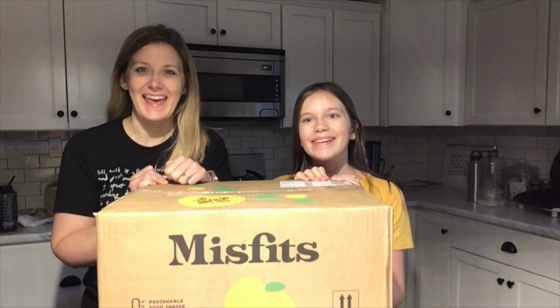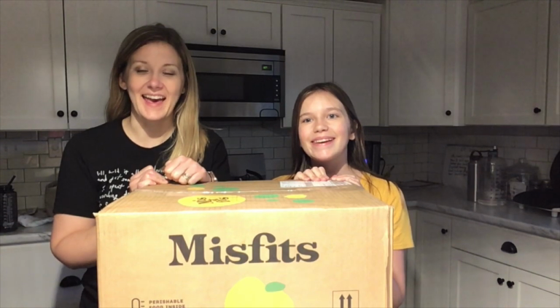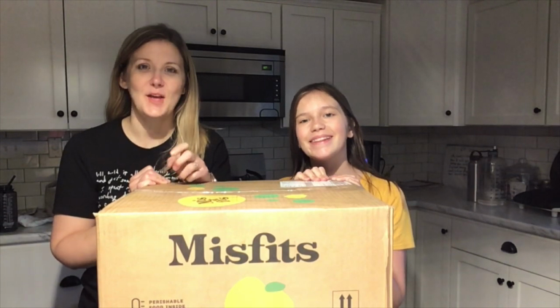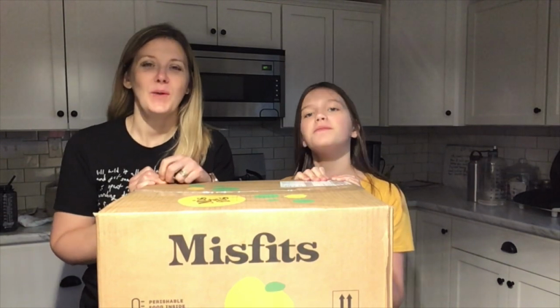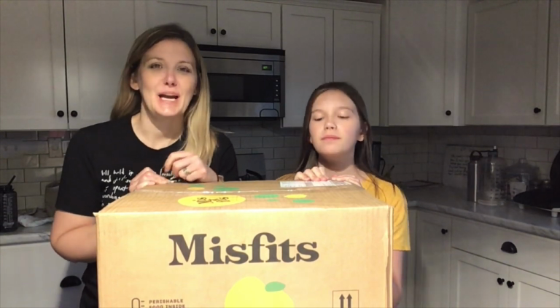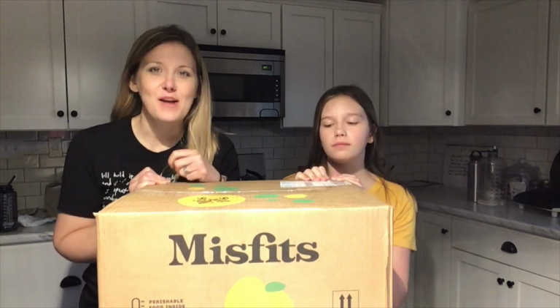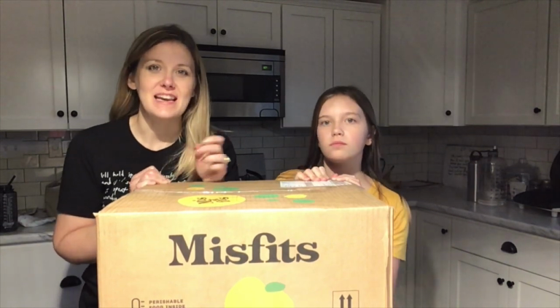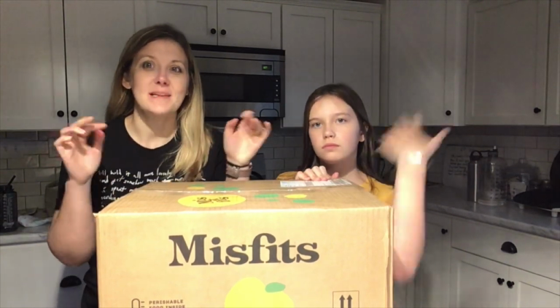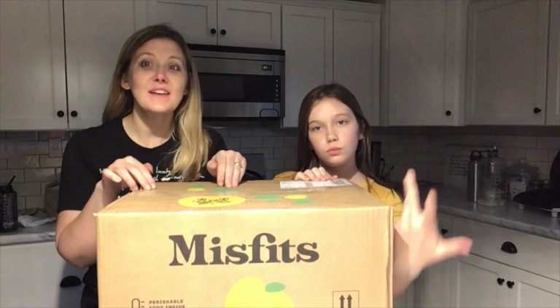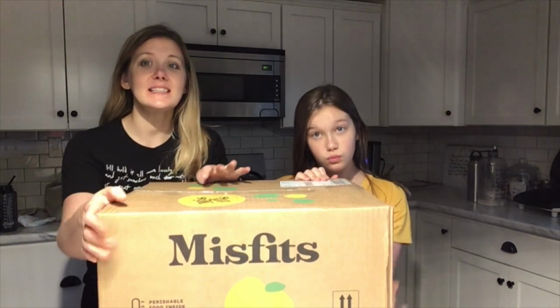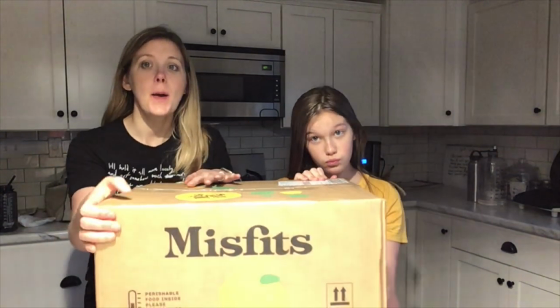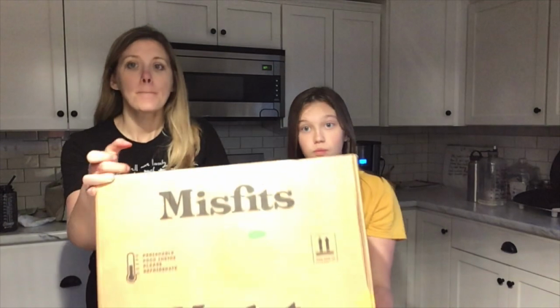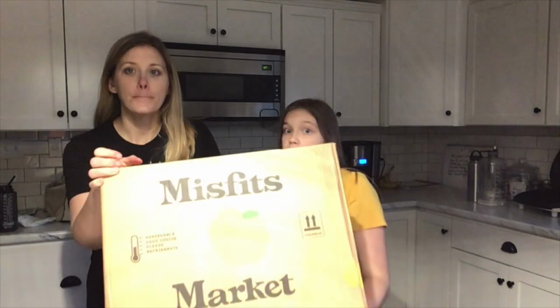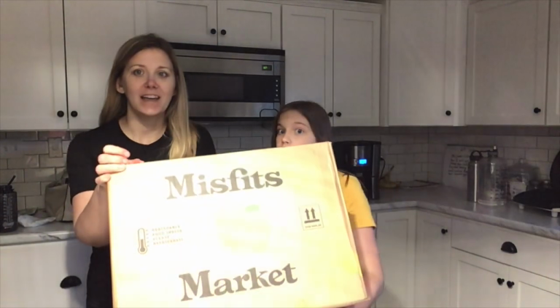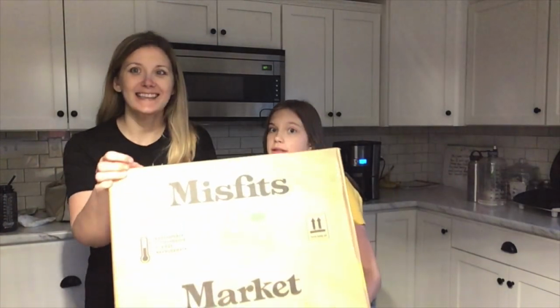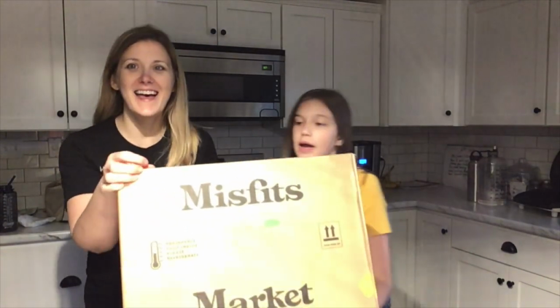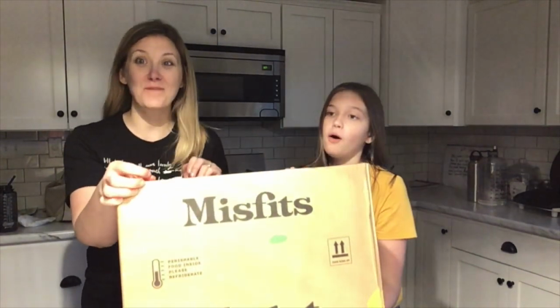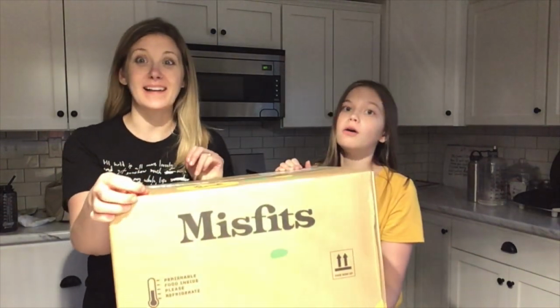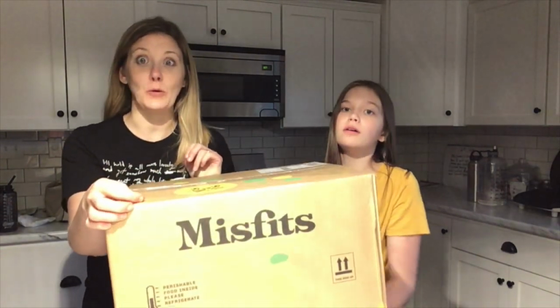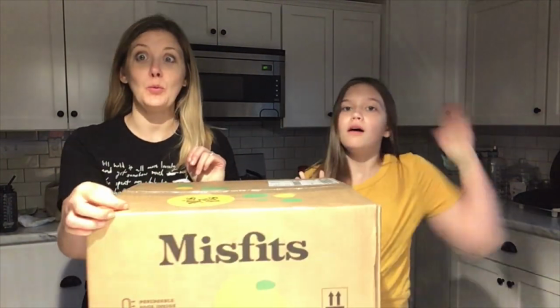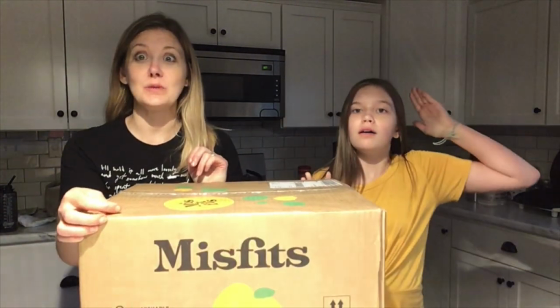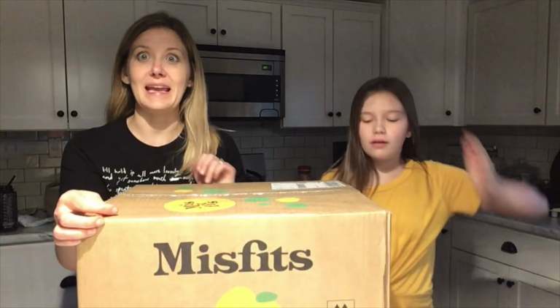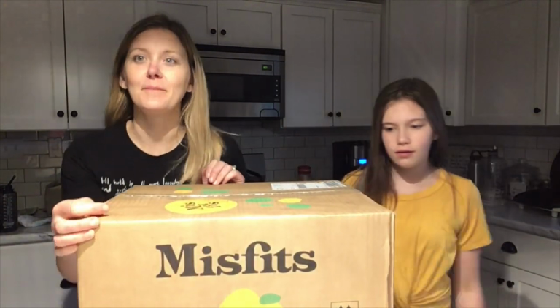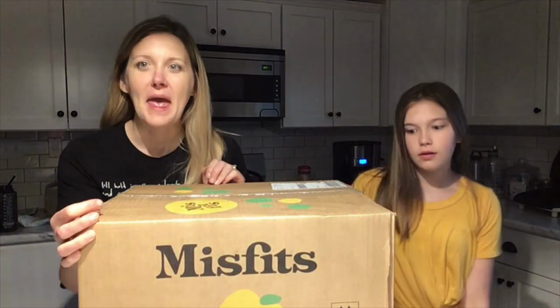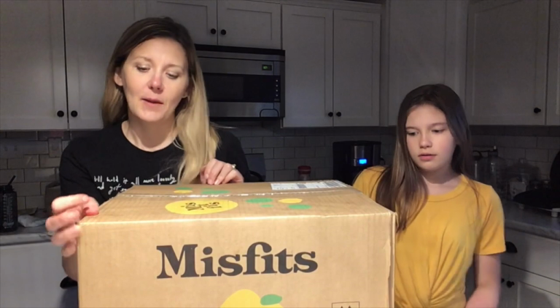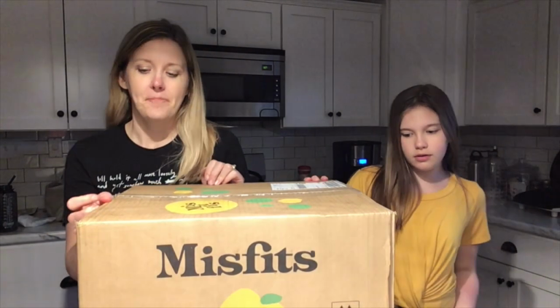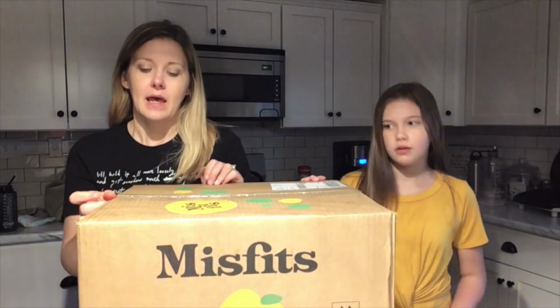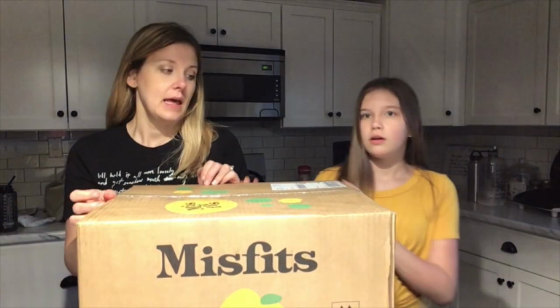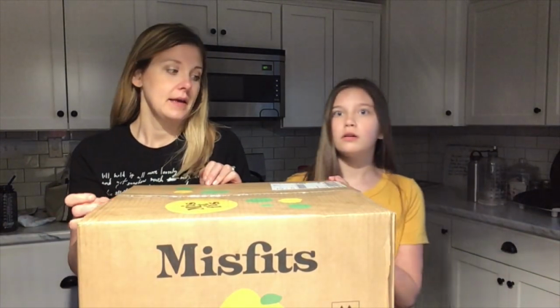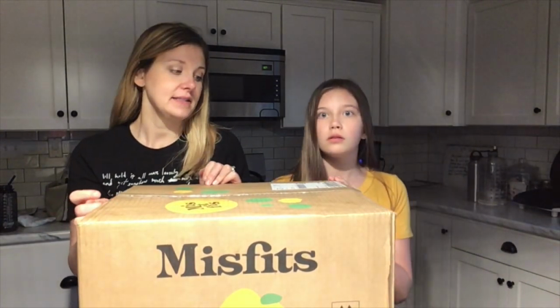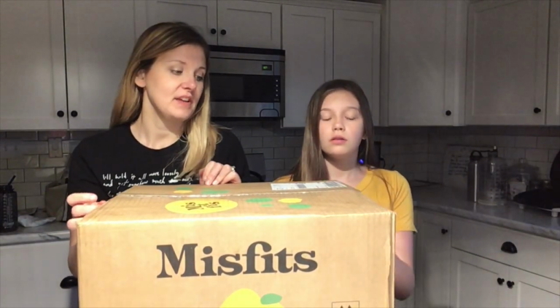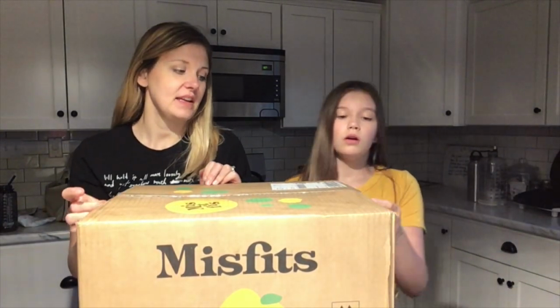Hey guys, we are back with another Misfits Market Unboxing. Anyway, Grace, tell them where they can find us.